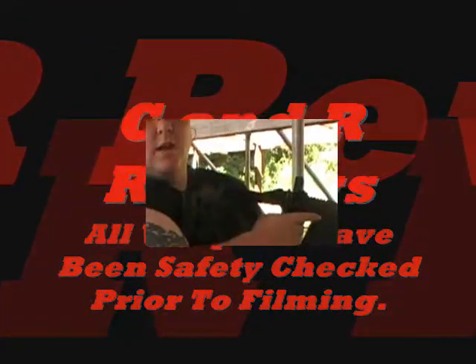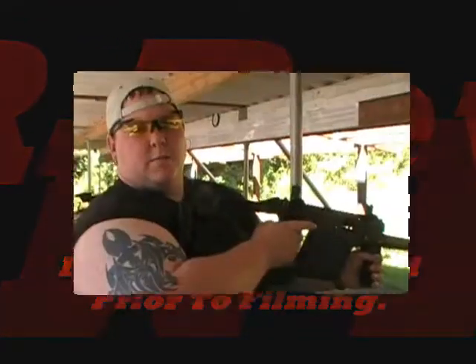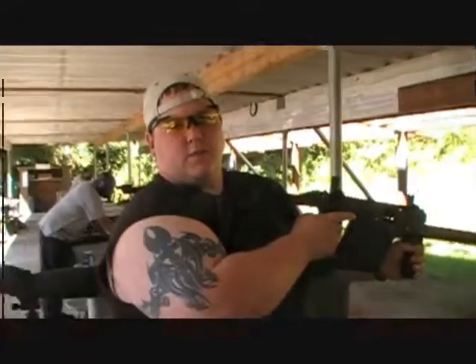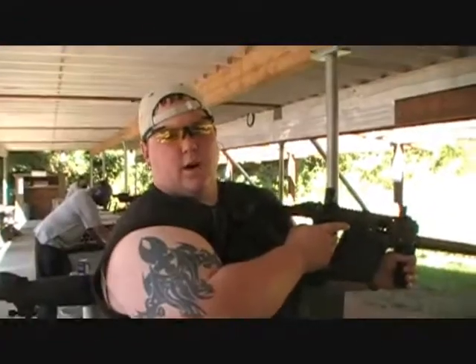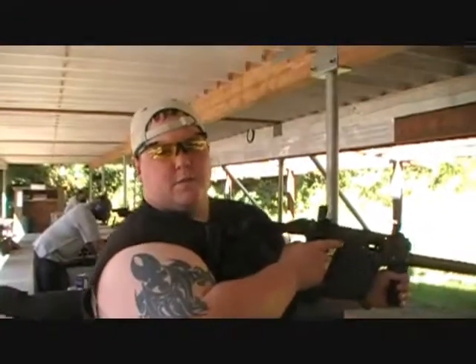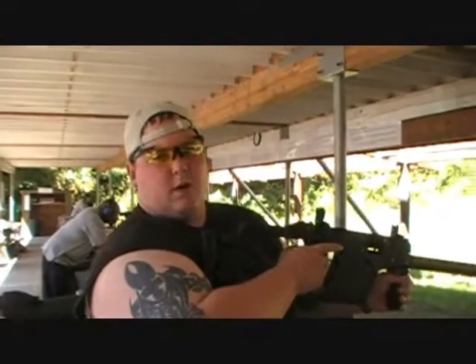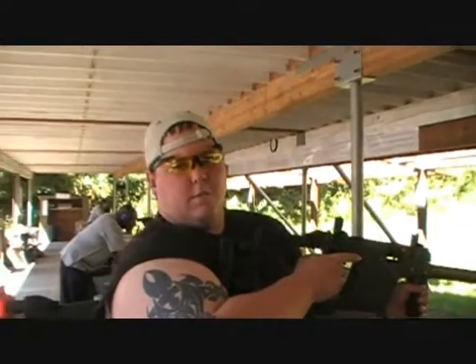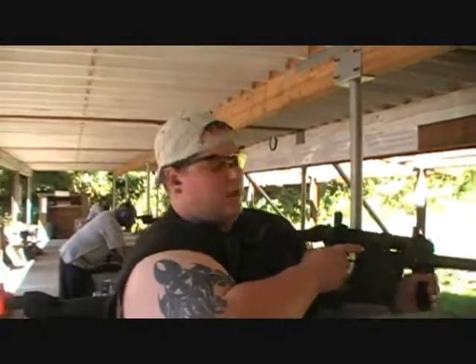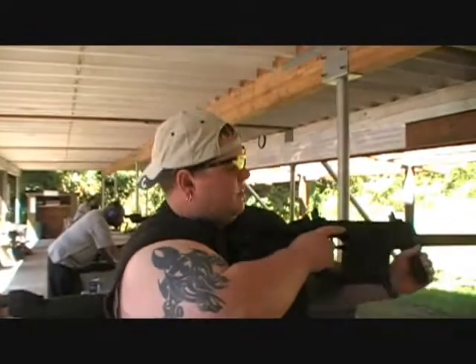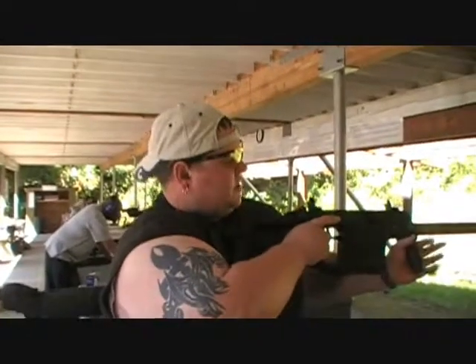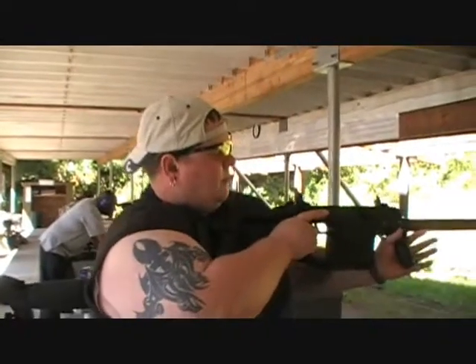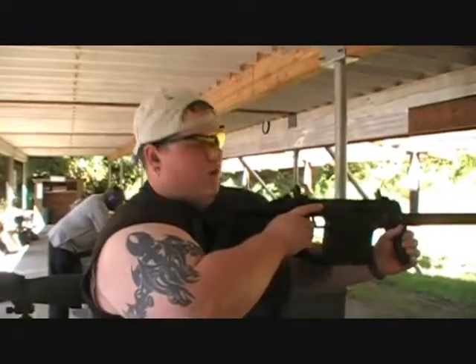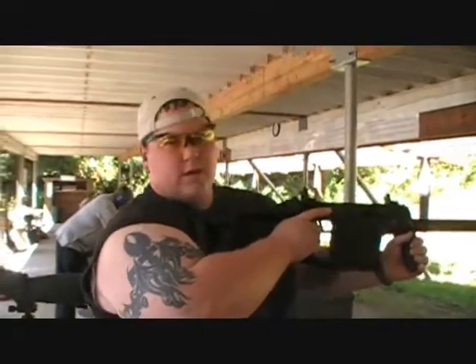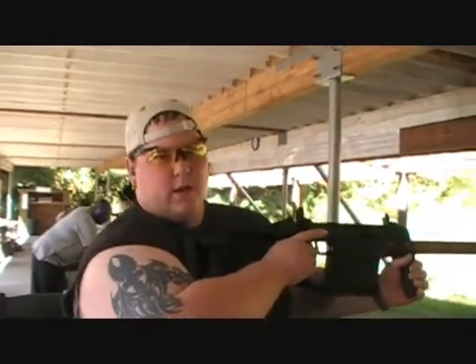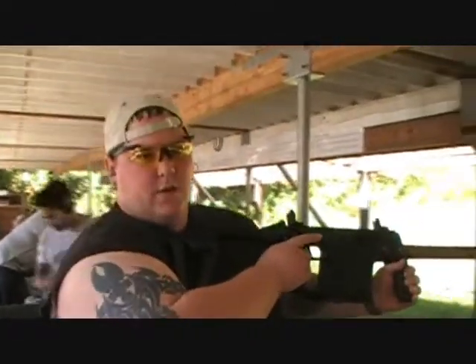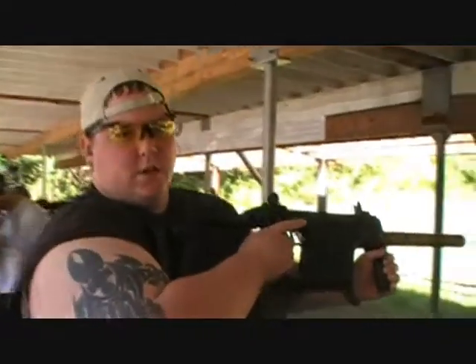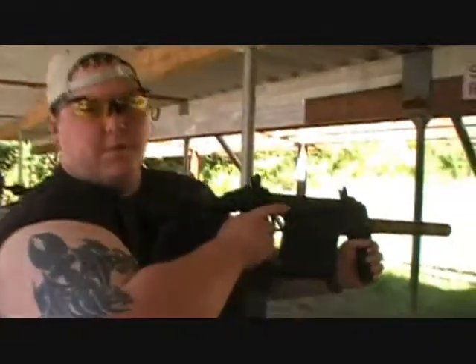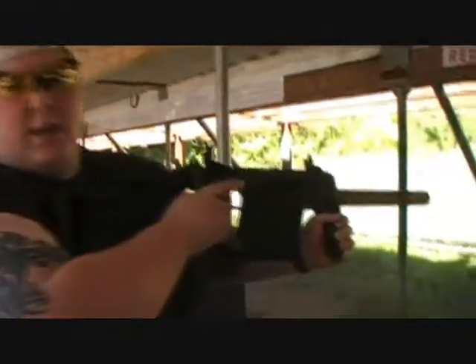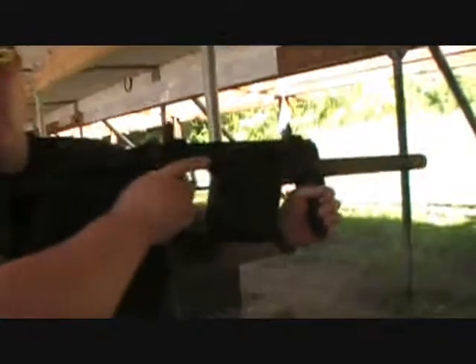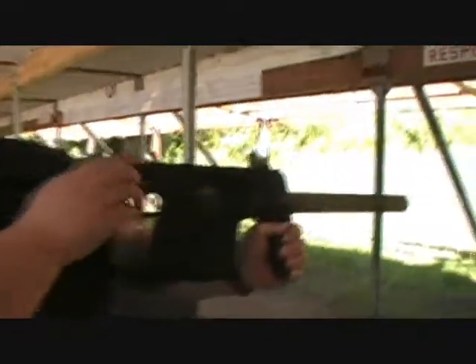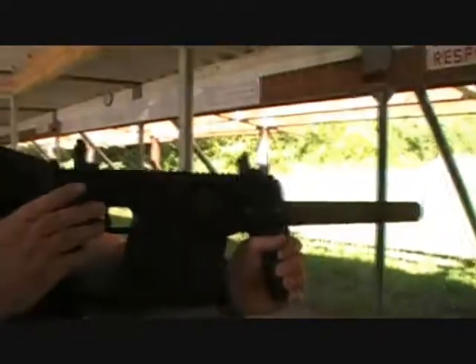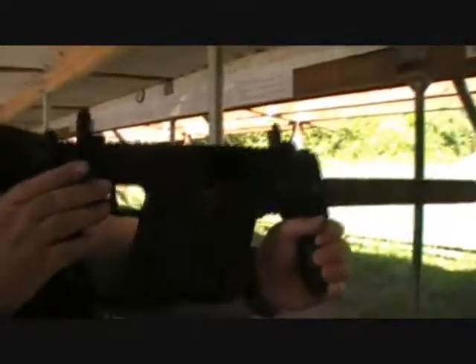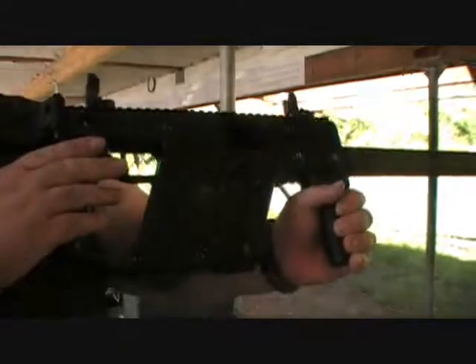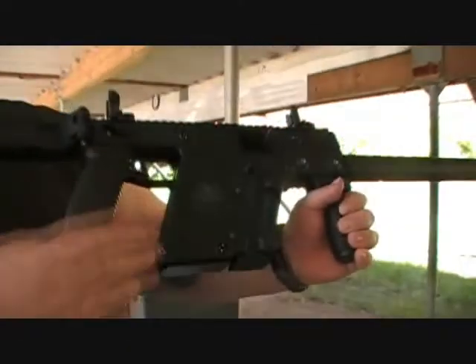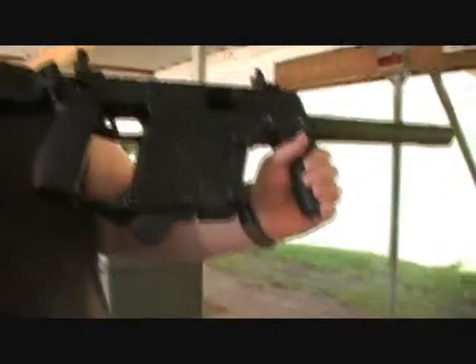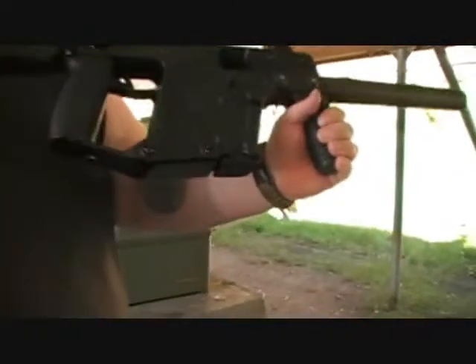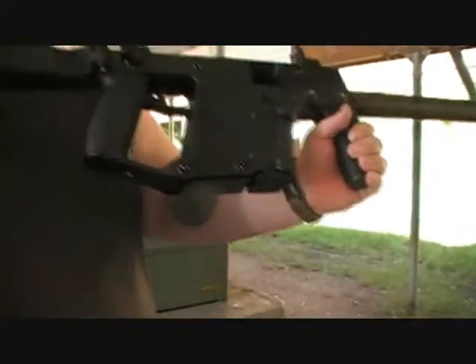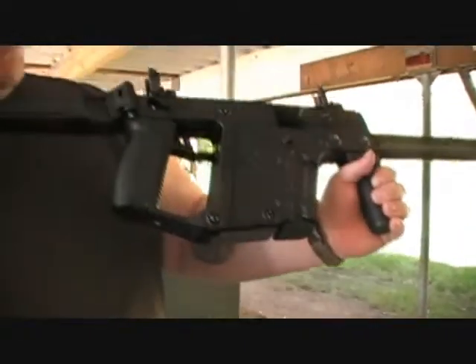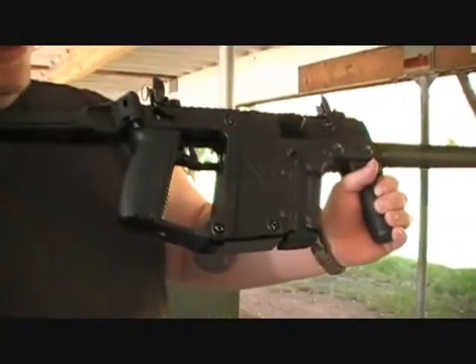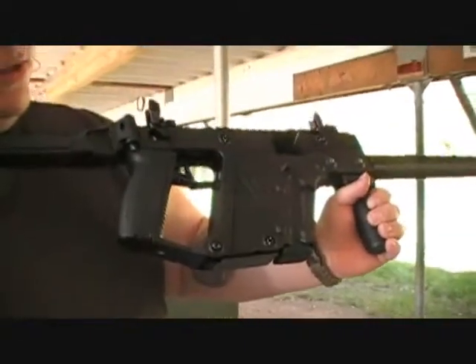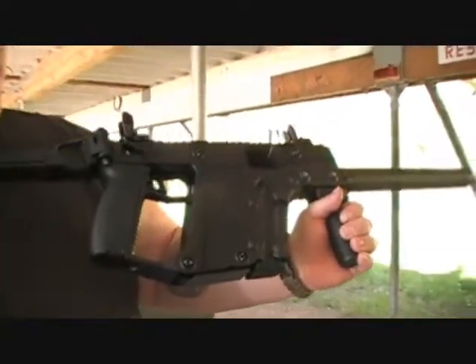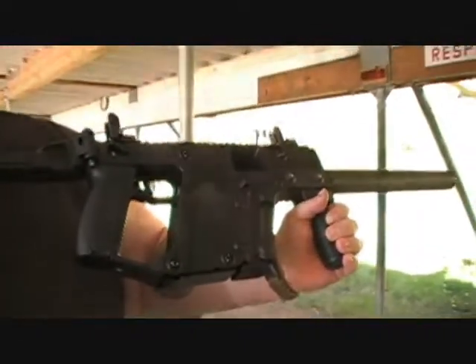Hey everybody, this is Ryan here from CNR Reviews. I'm going to be shooting our buddy Raleigh's Kriss Superblack here, 45 ACP. Sorry if the lighting sucks.